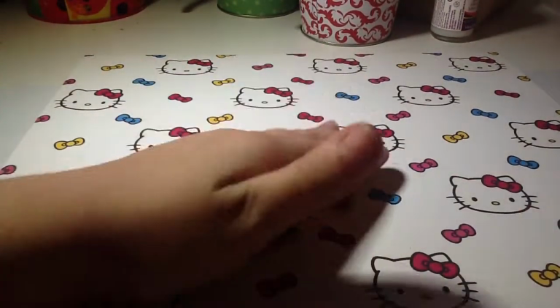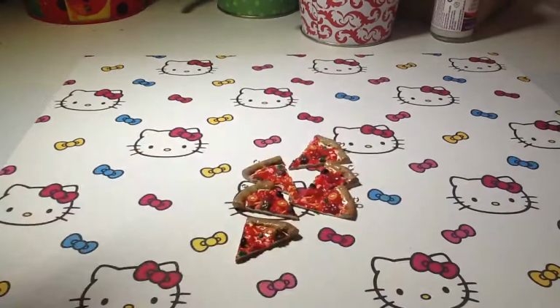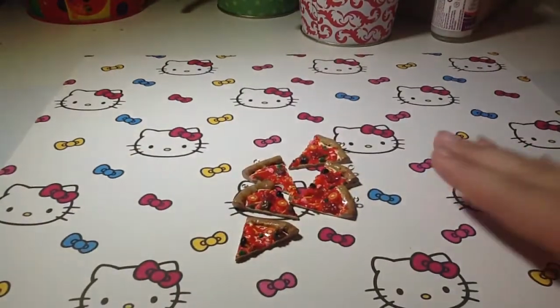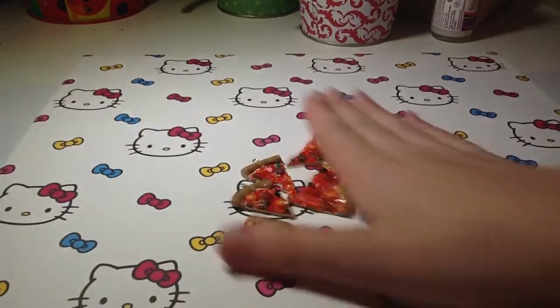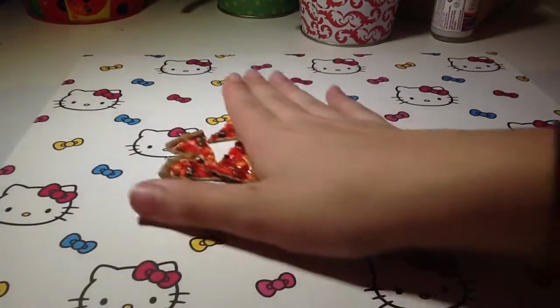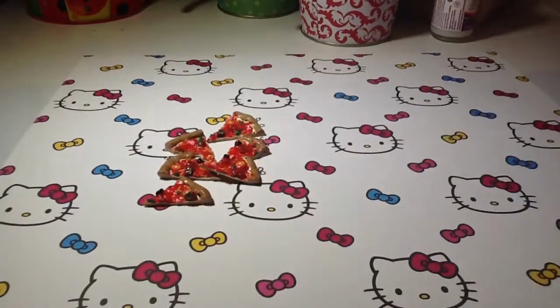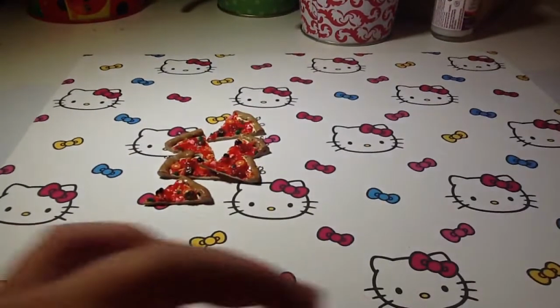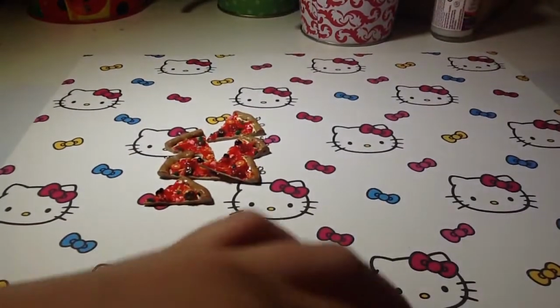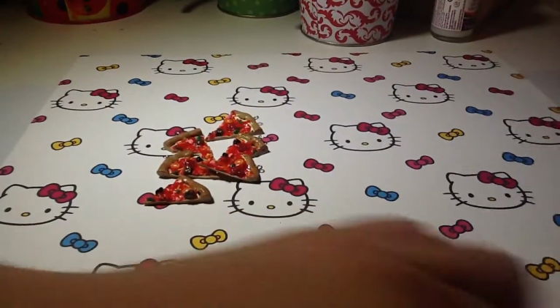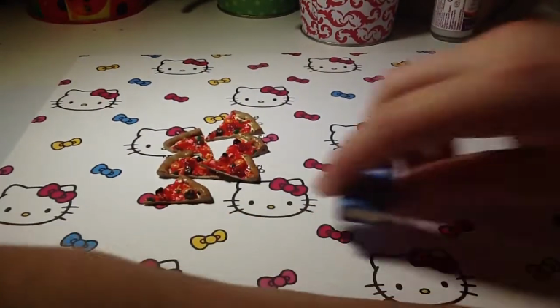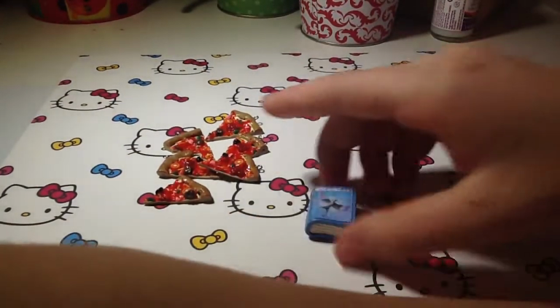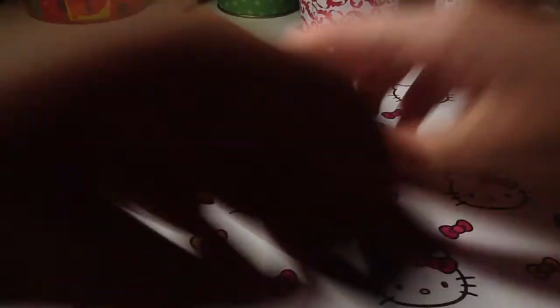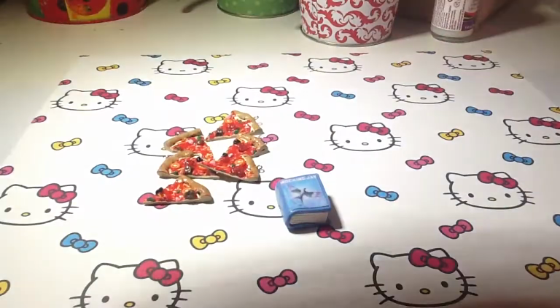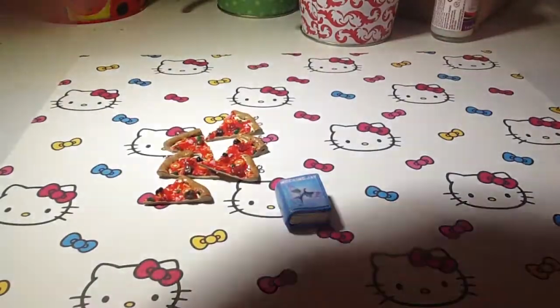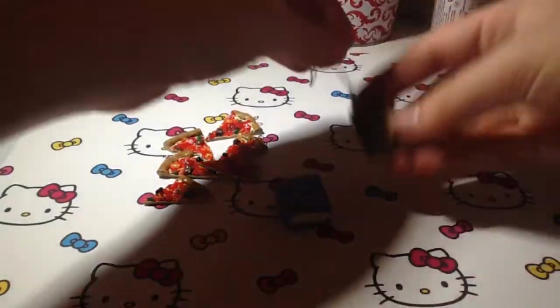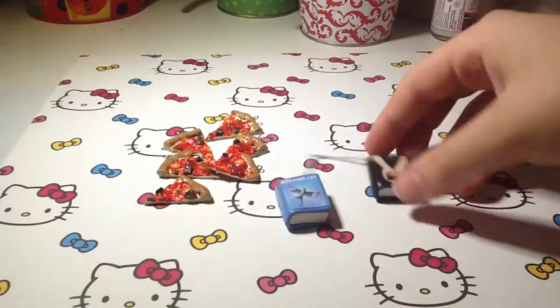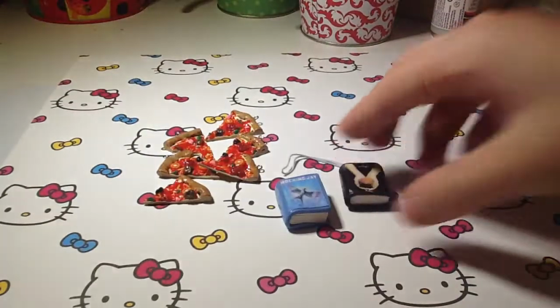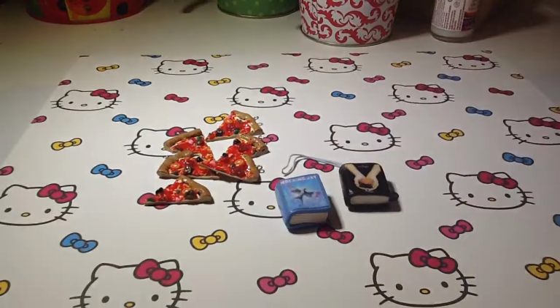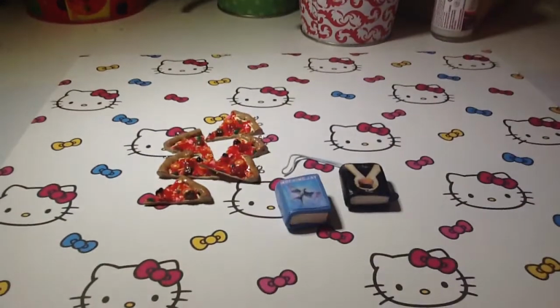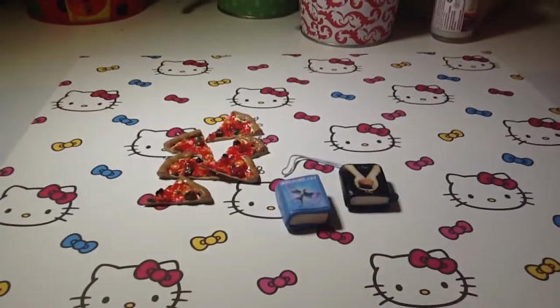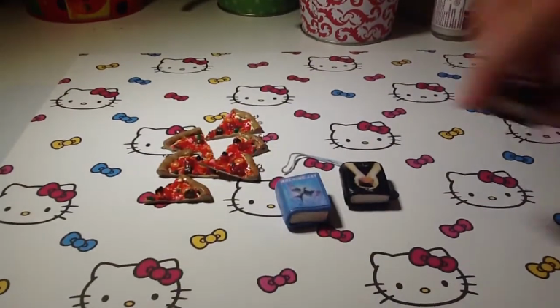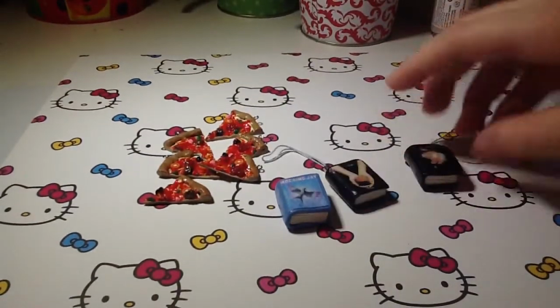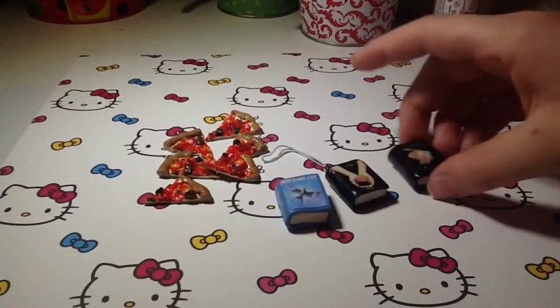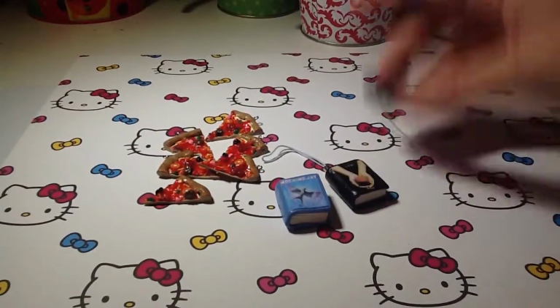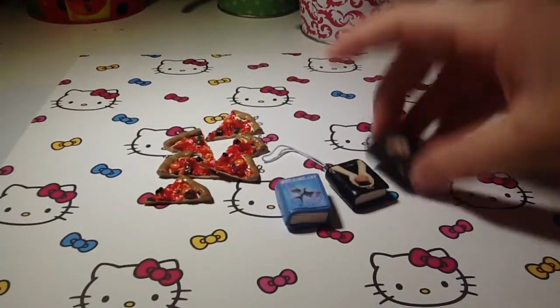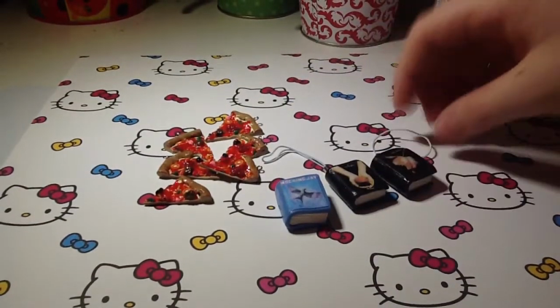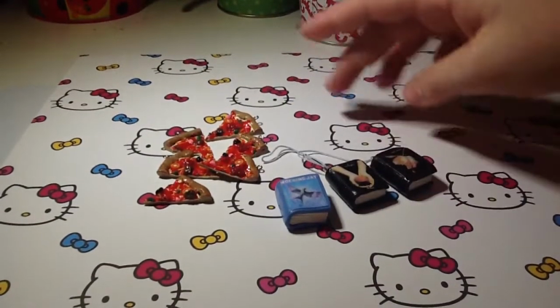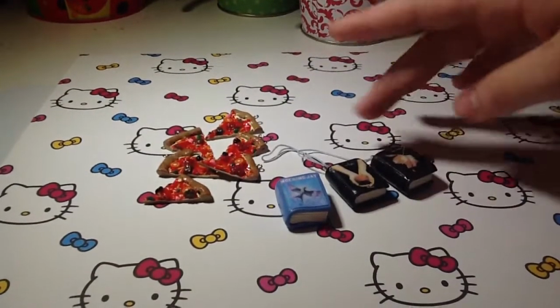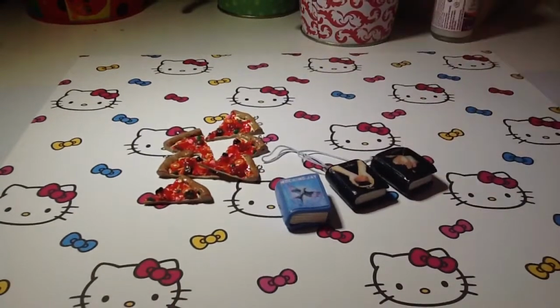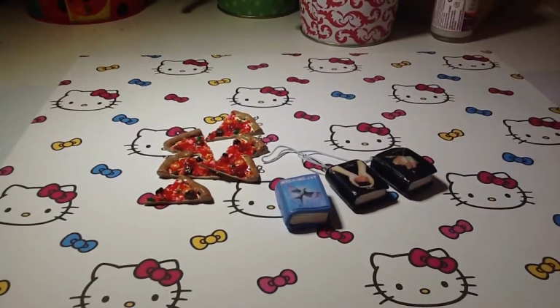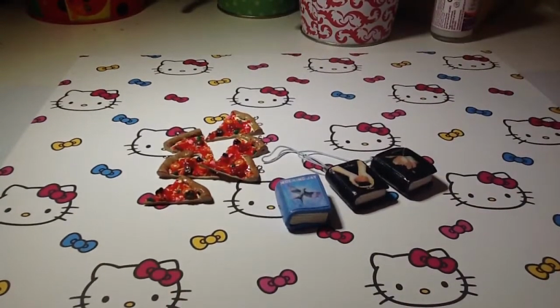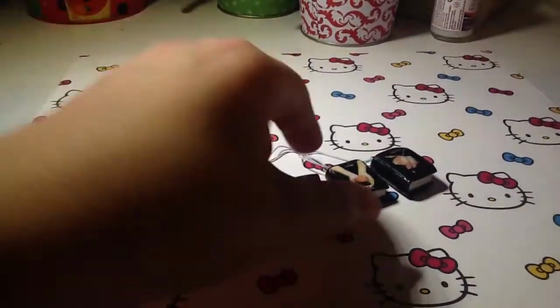Next I made 3 books. I made a Mockingjay one for the Hunger Games, and 2 Twilight books — one's Twilight and one's New Moon. These both have cell phone straps since I just got those.